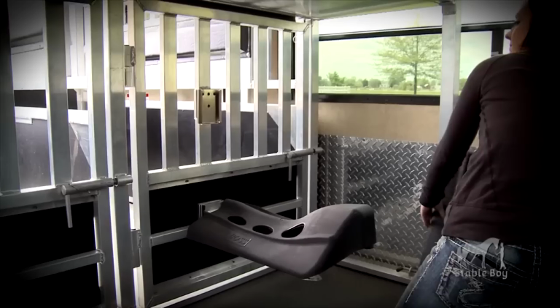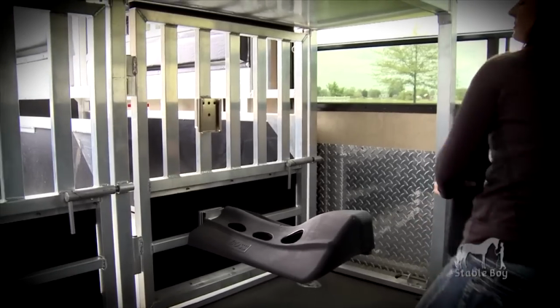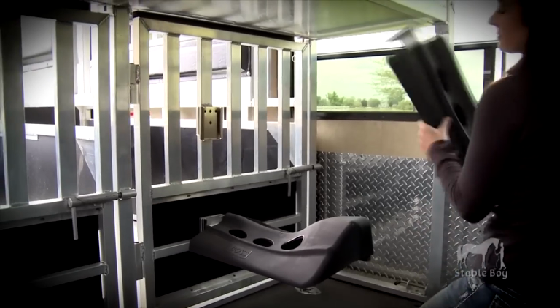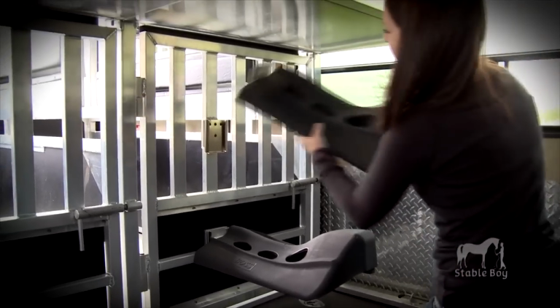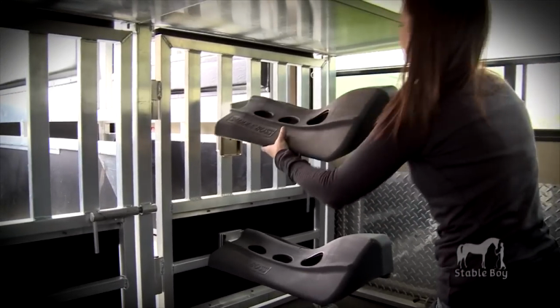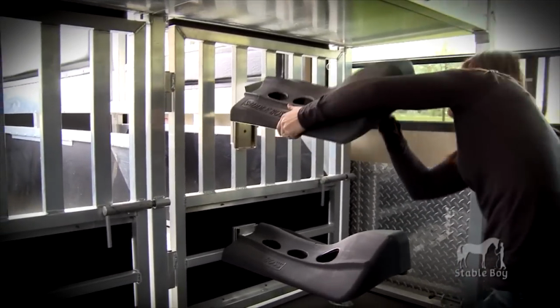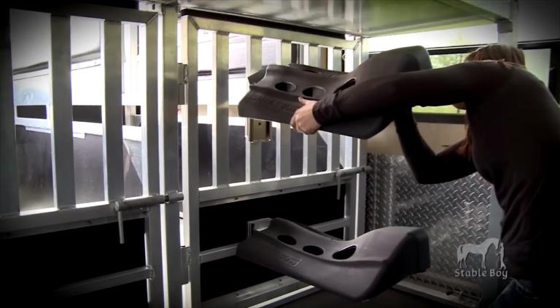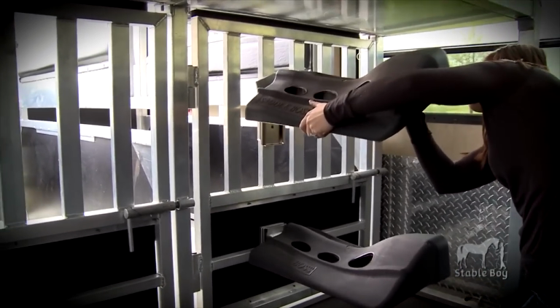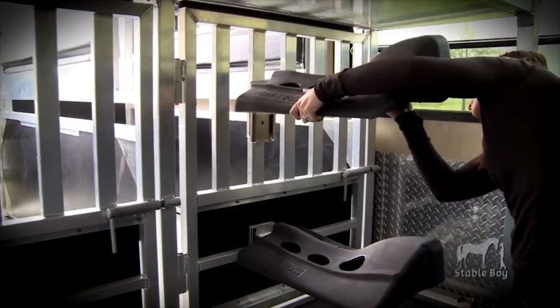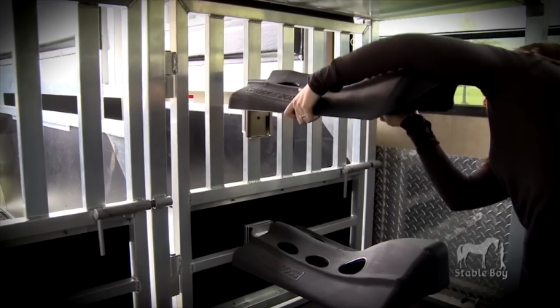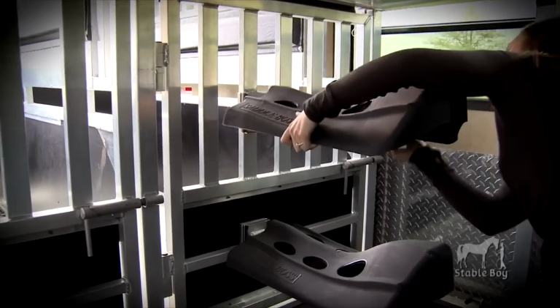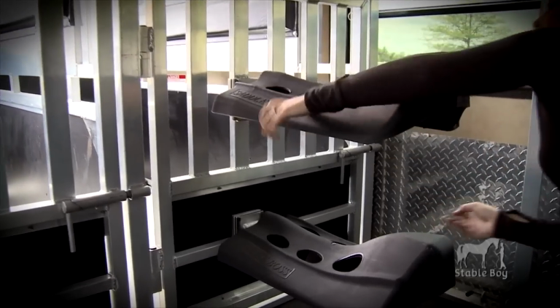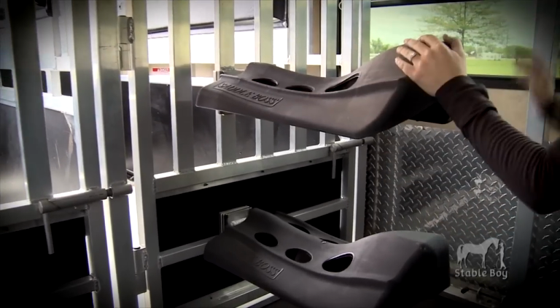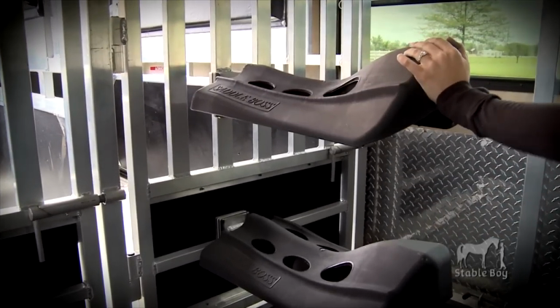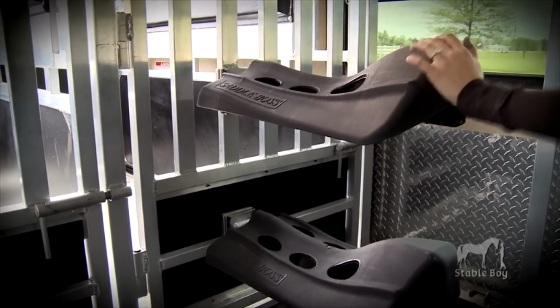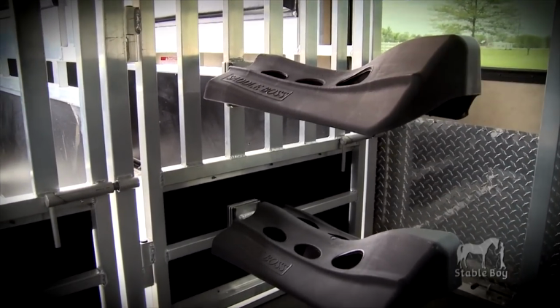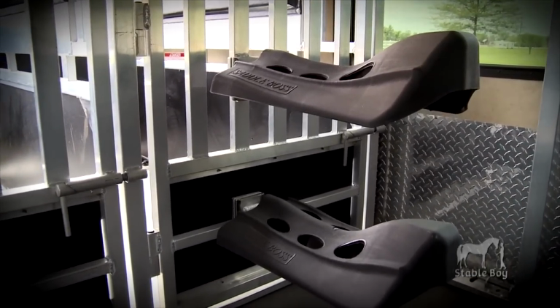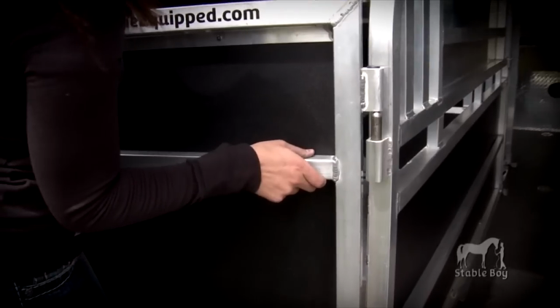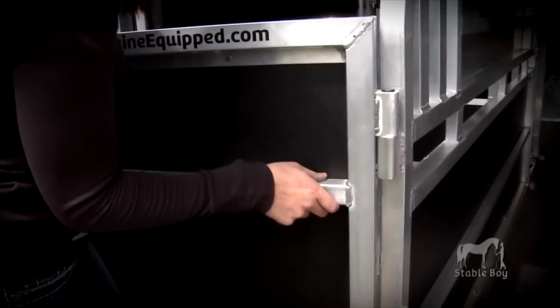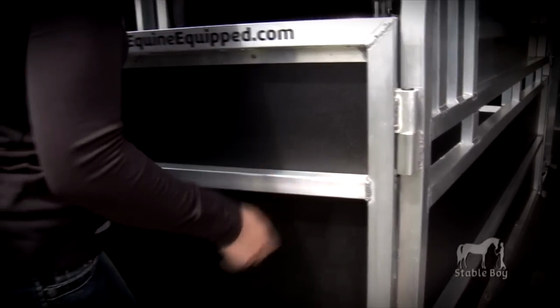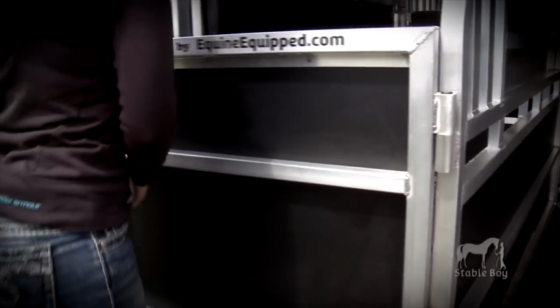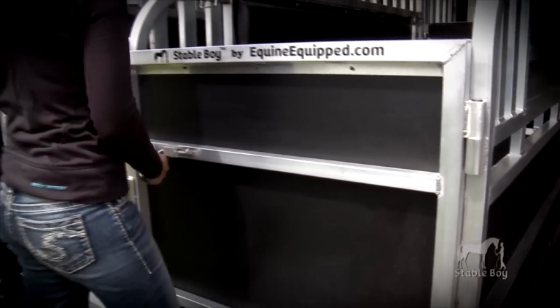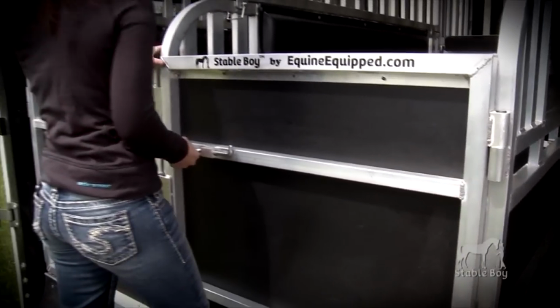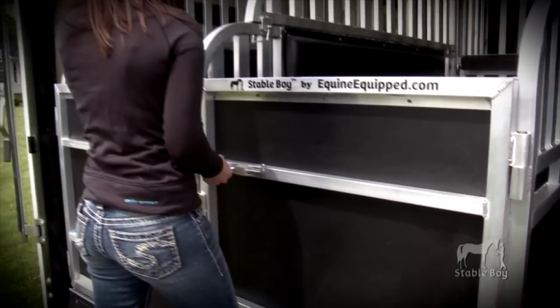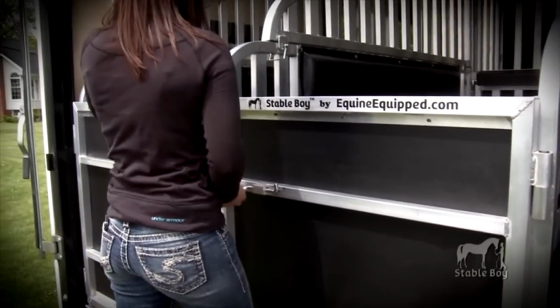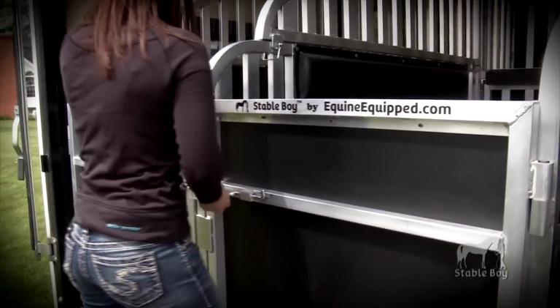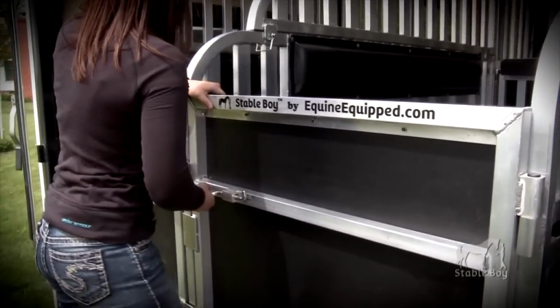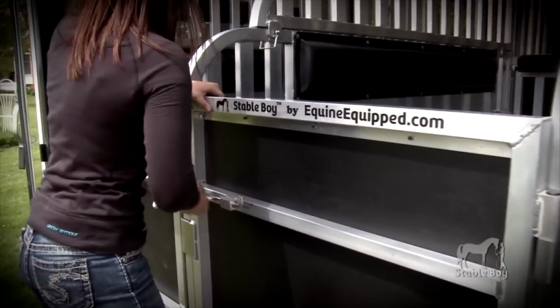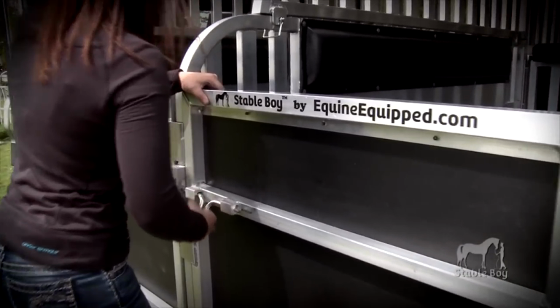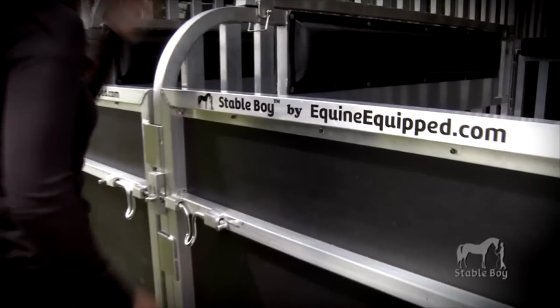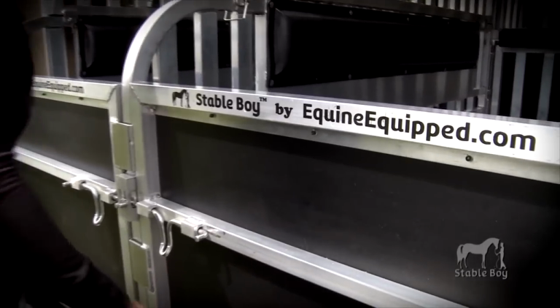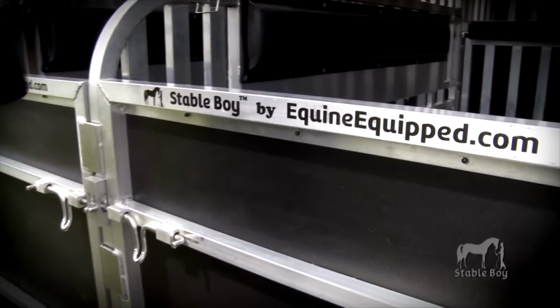The lower manger door has two saddle racks conveniently attached on the outer side of the manger door. Rear stall doors are attached, locking into the kit, completing the horse stall wall insert.